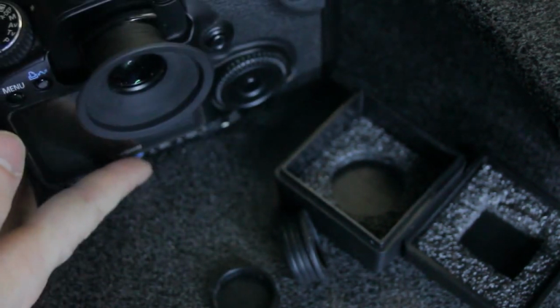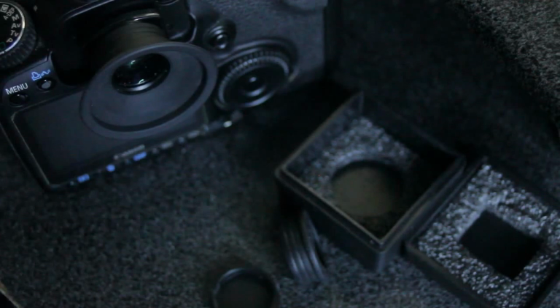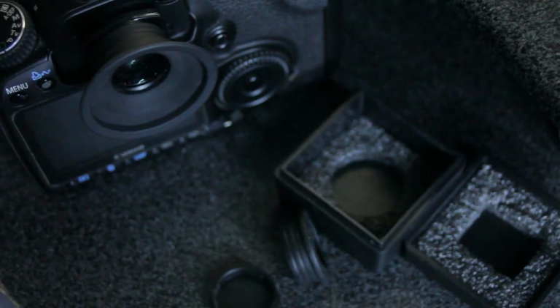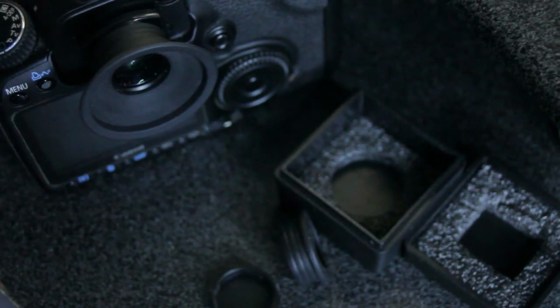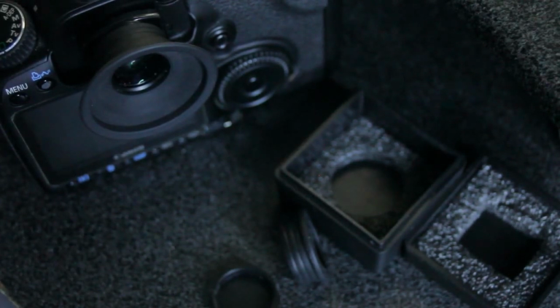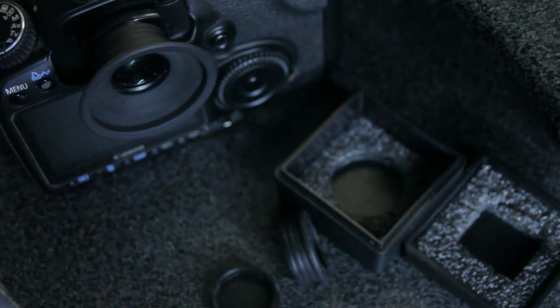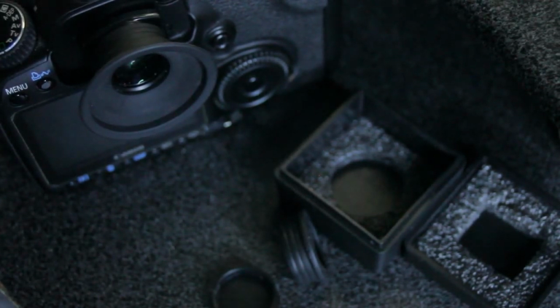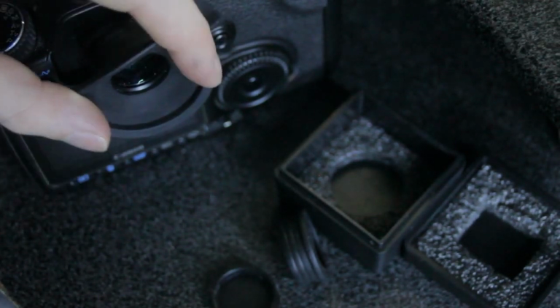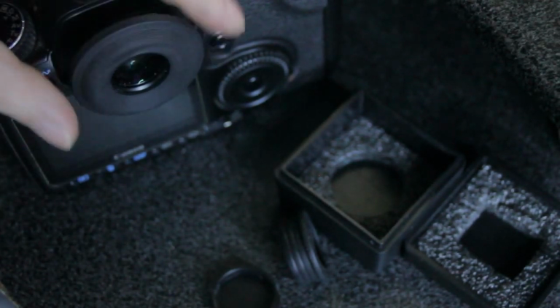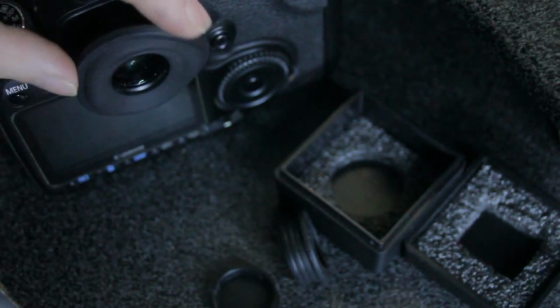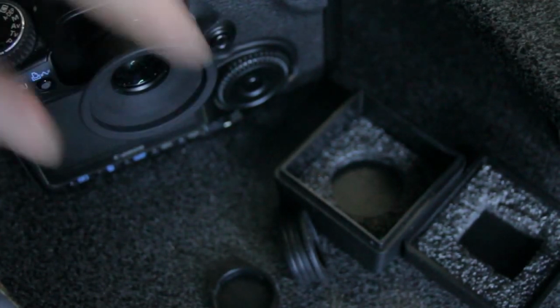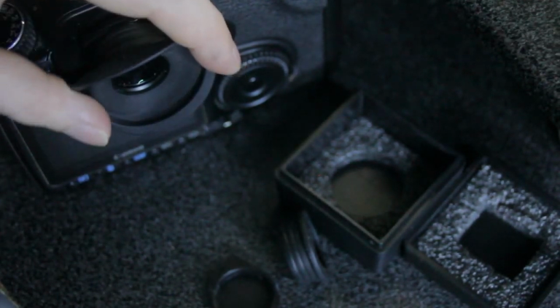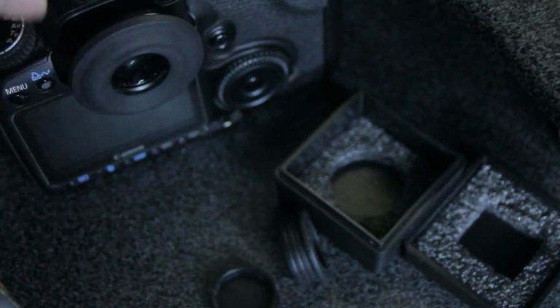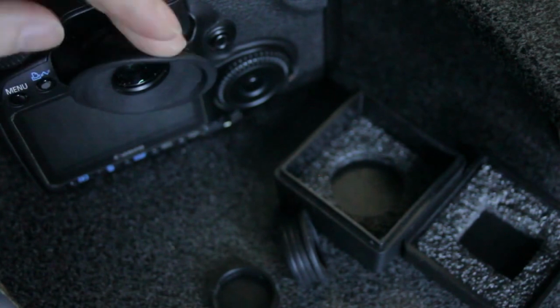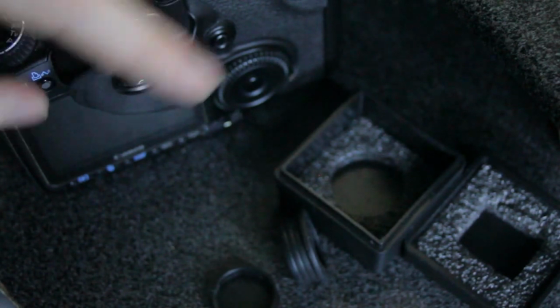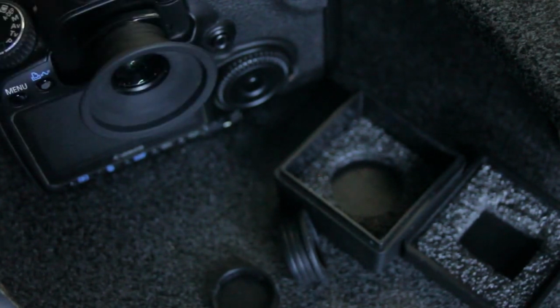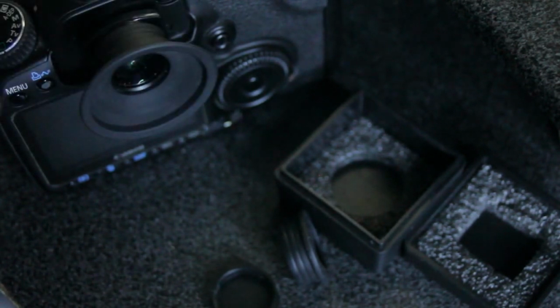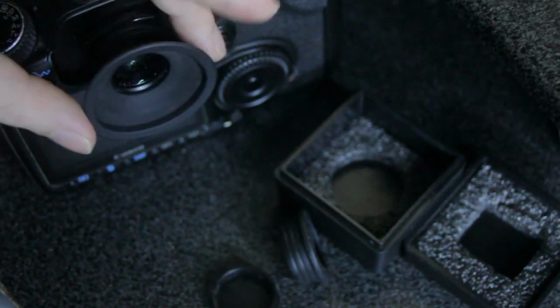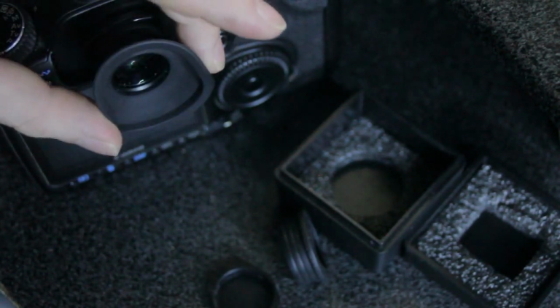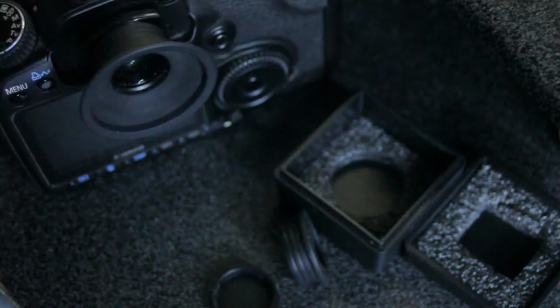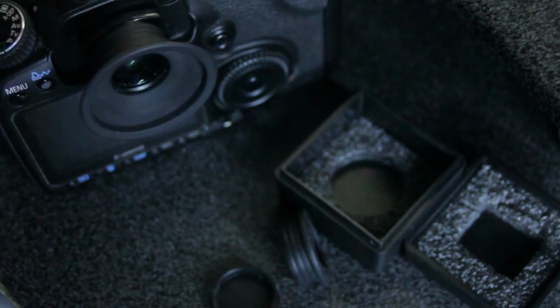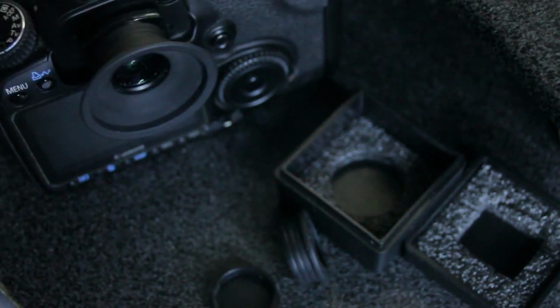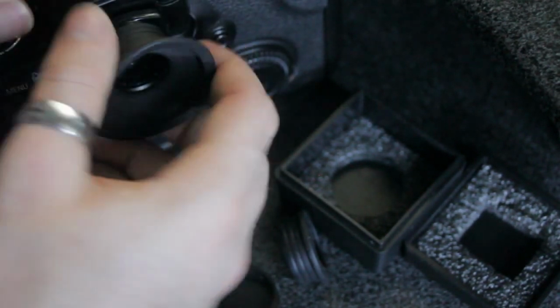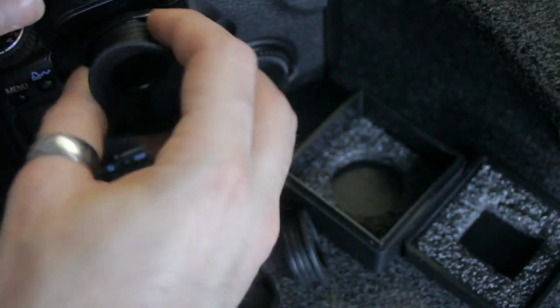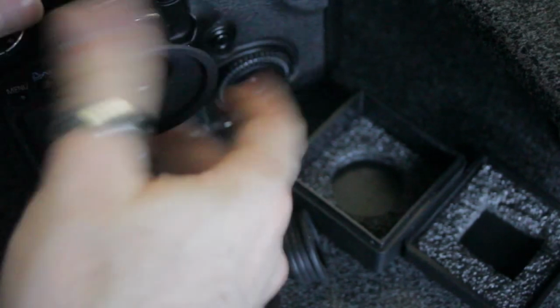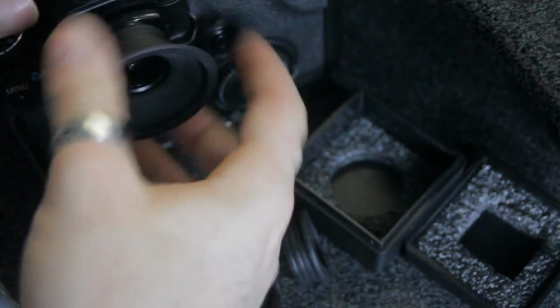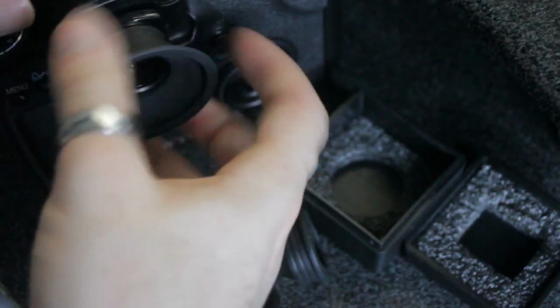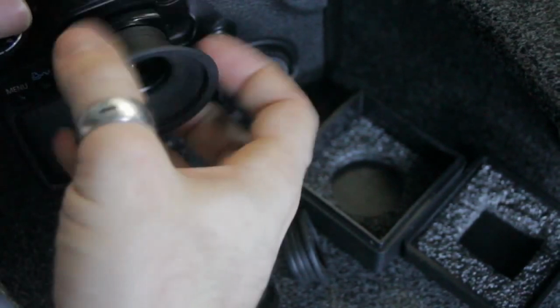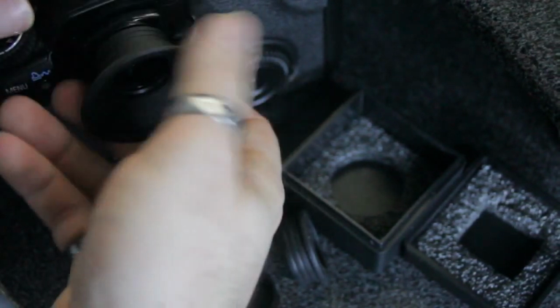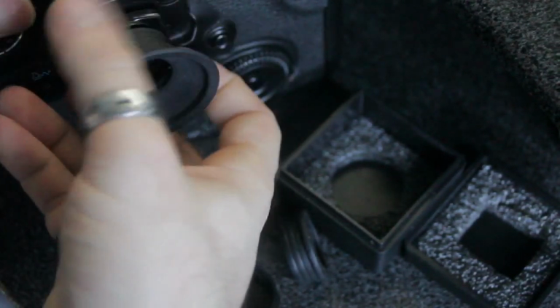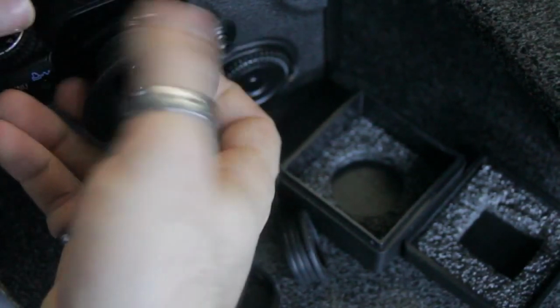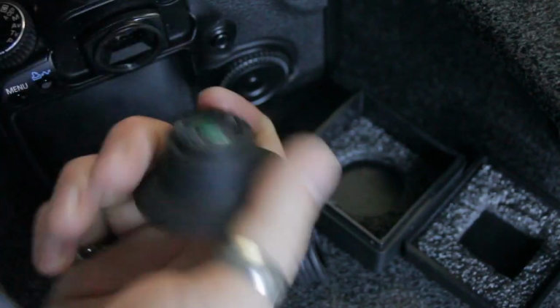The image quality is good. I definitely recommend it. If it's something that you're looking at getting, definitely get it. It's one of those things that once you have it, you don't know how you did without.